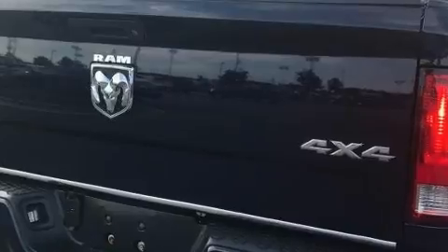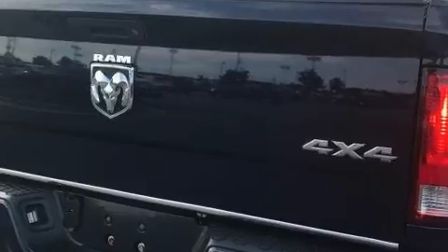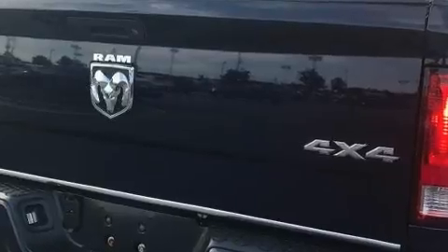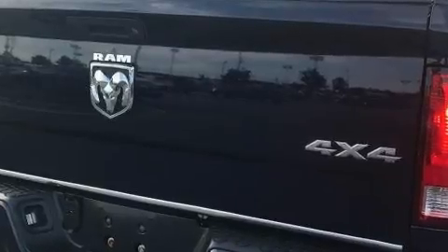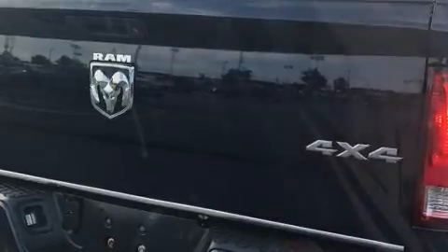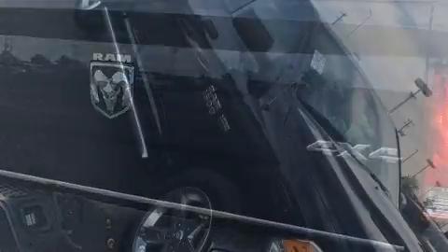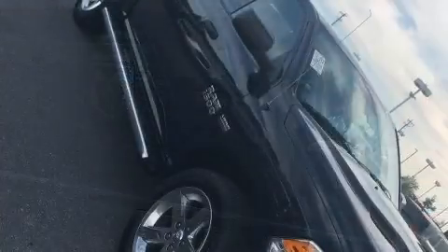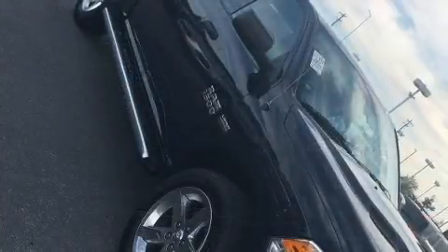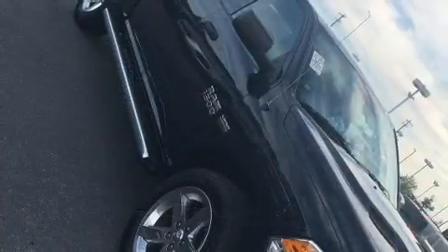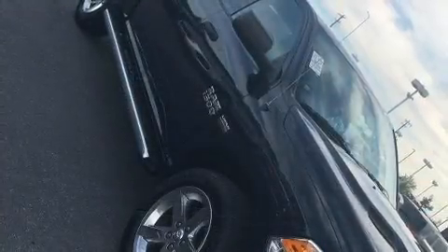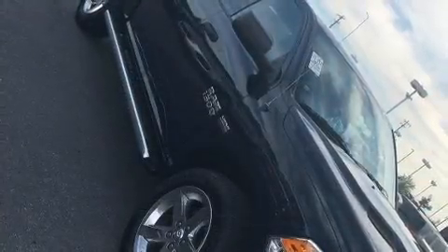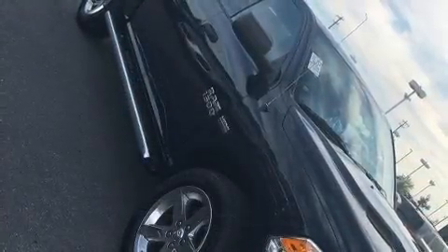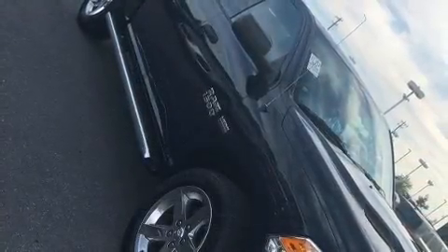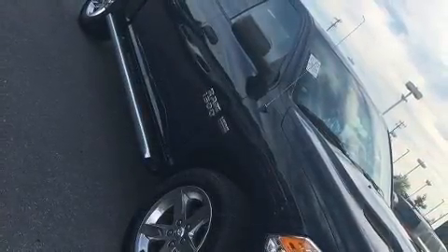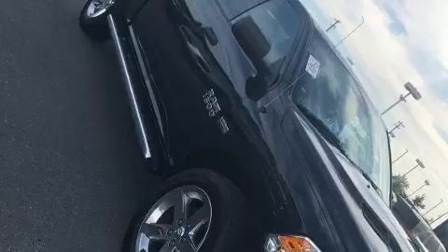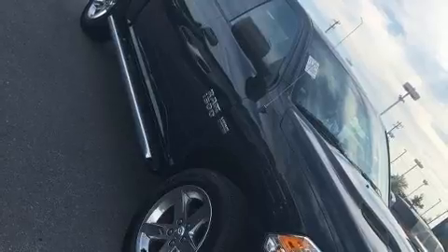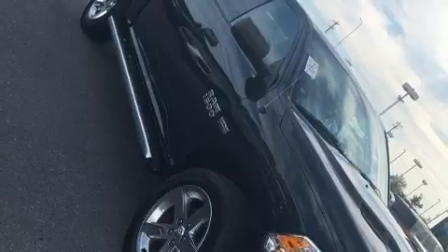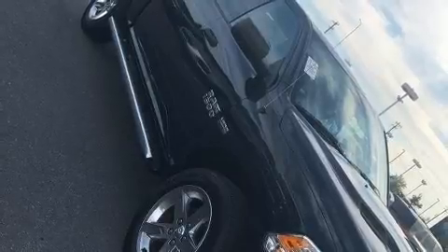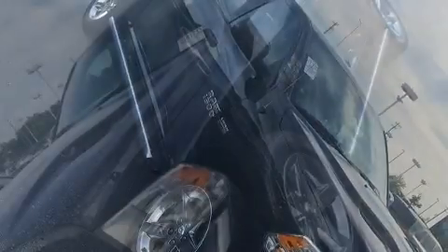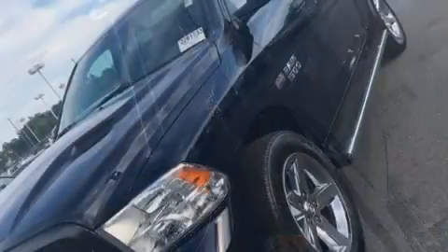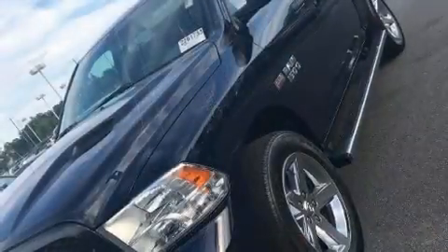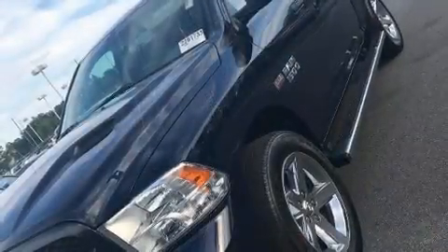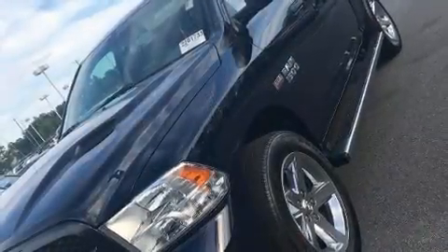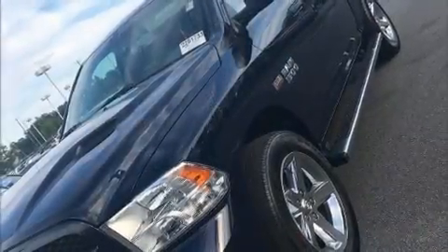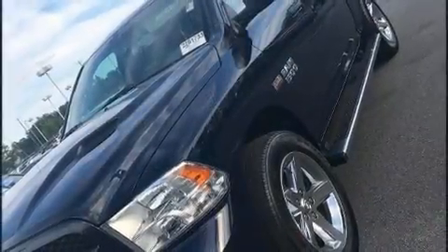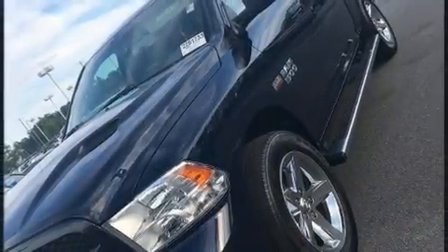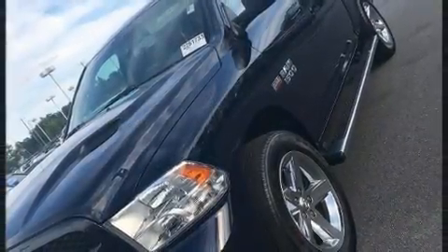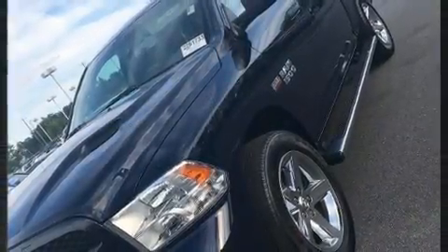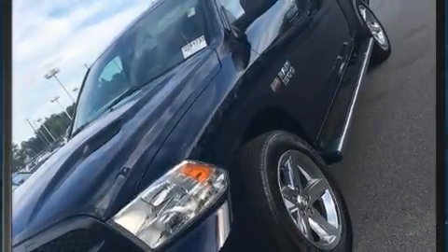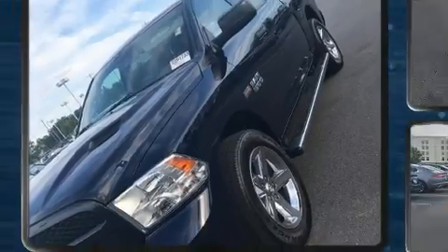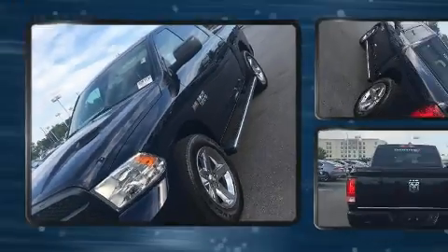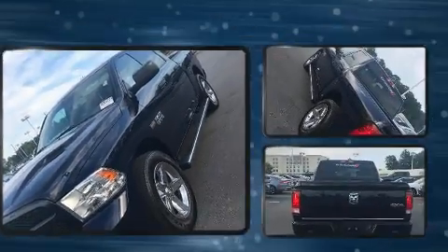Top features include air conditioning, one-touch window functionality, a tachometer, a rear-step bumper, heated door mirrors, a bed liner, and power windows.